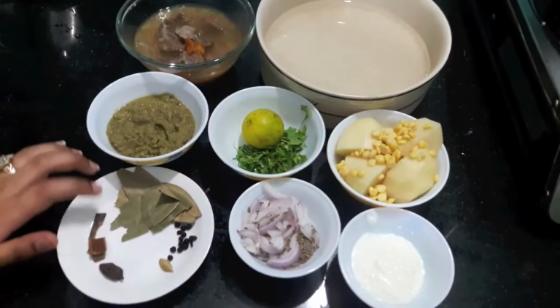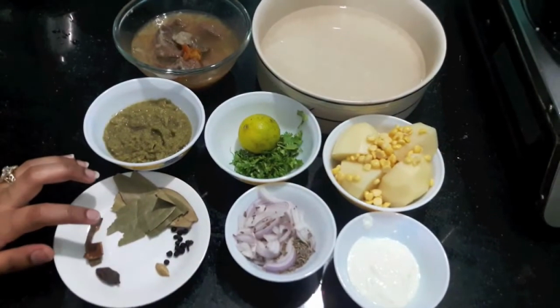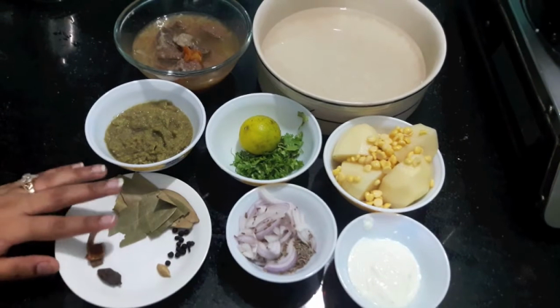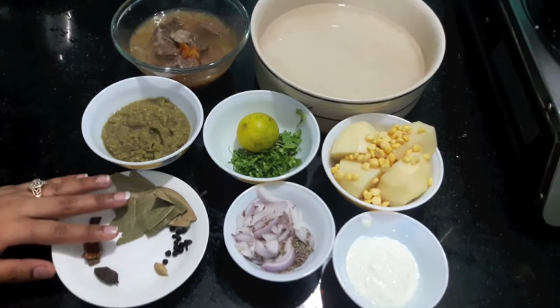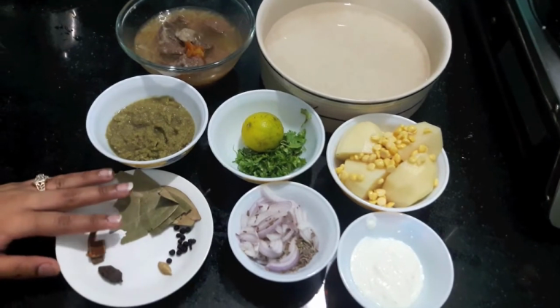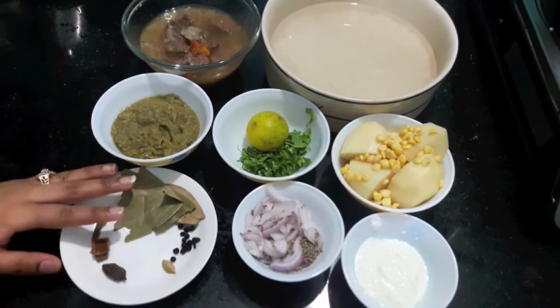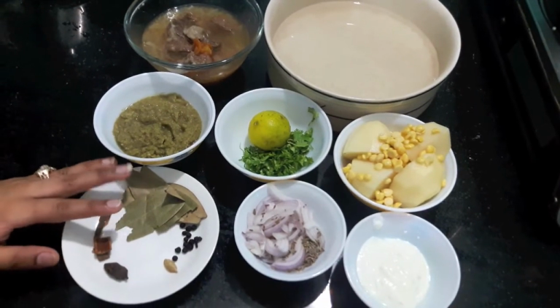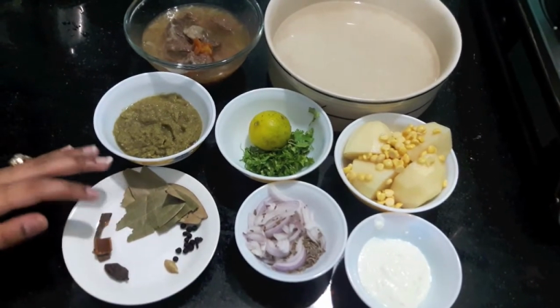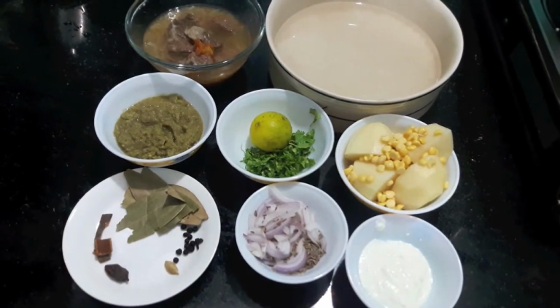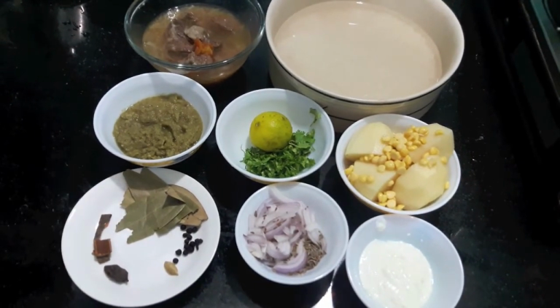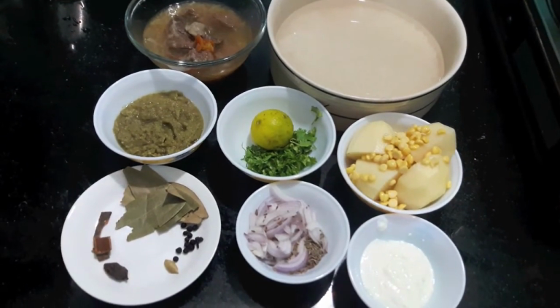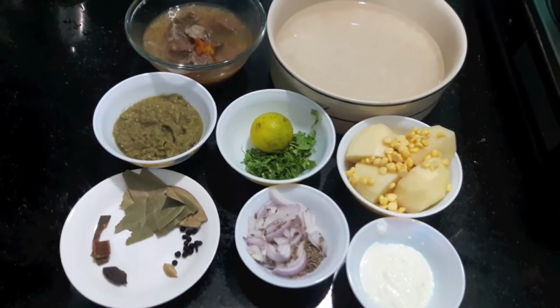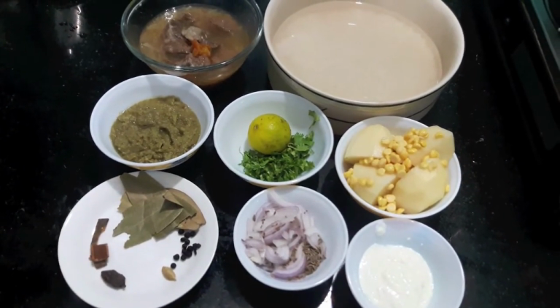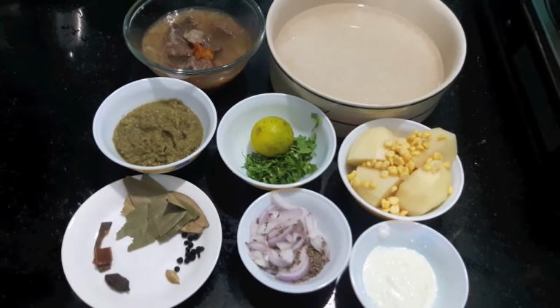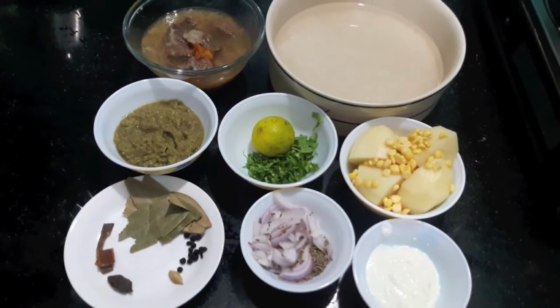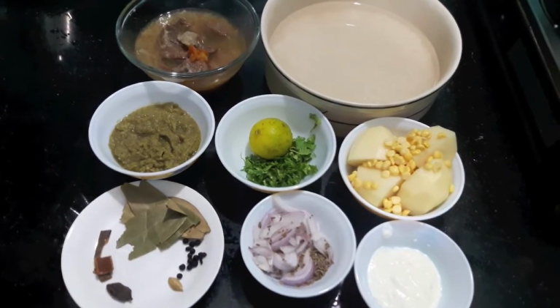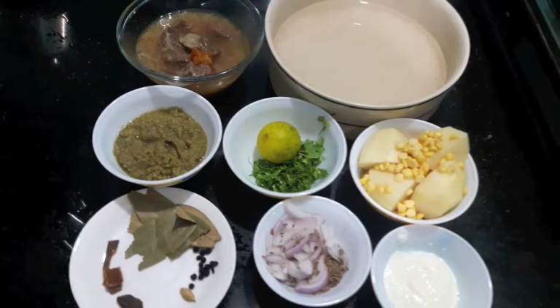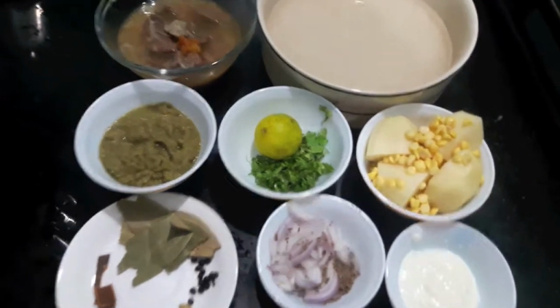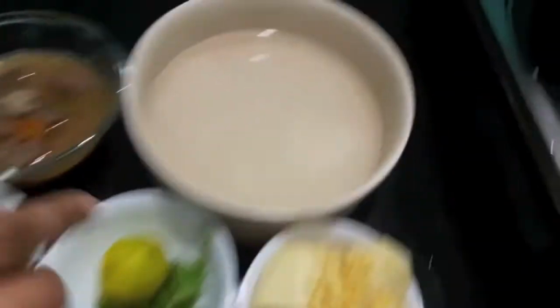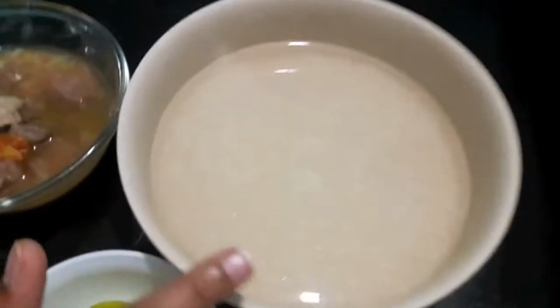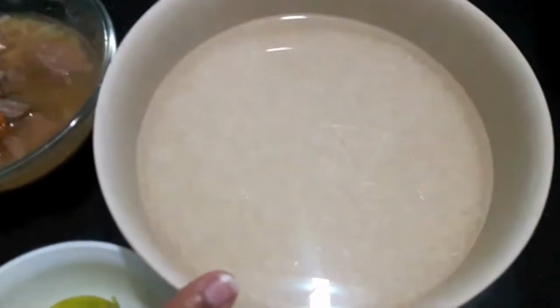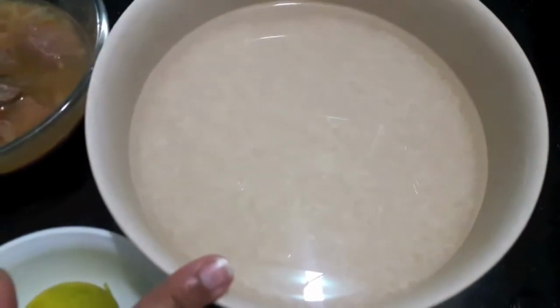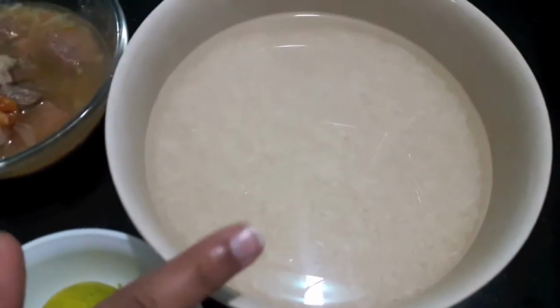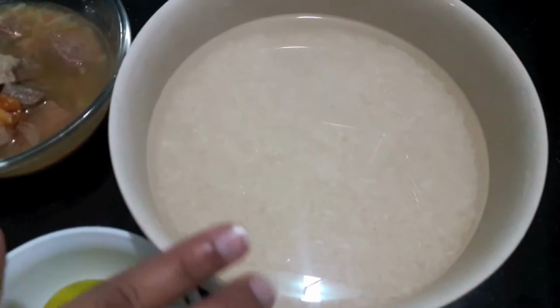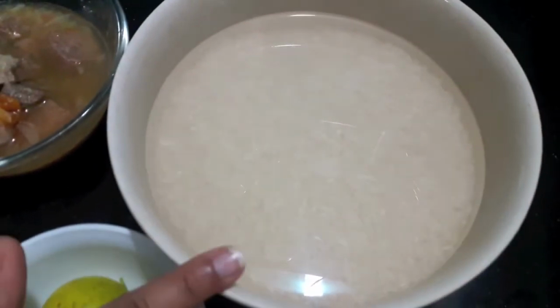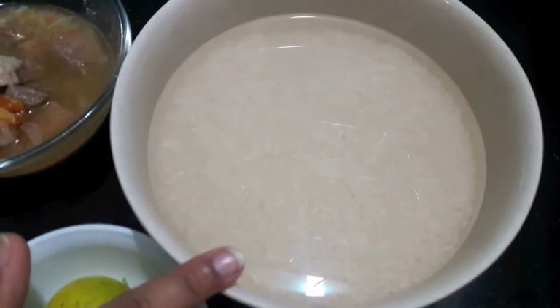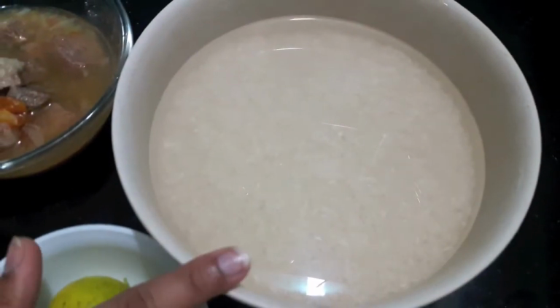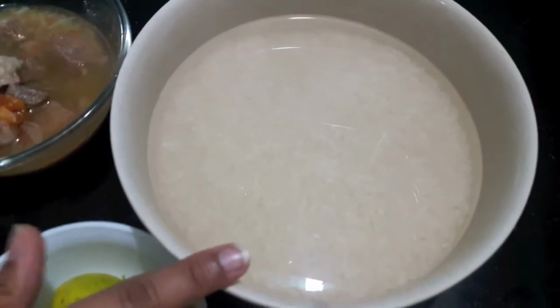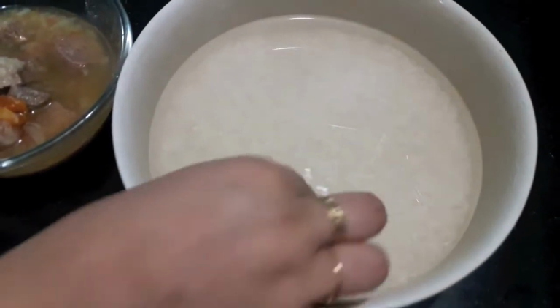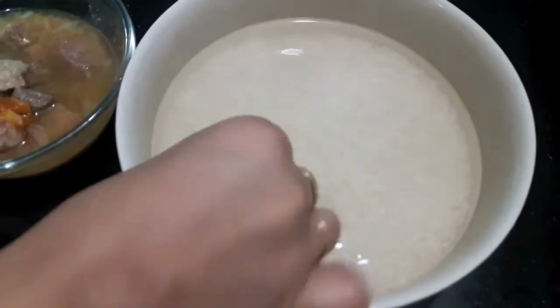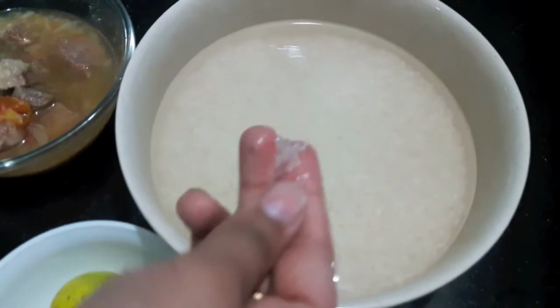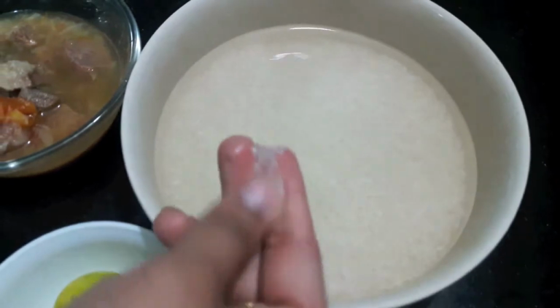Hello and welcome to my channel Shifa's Kitchen. Today I'm going to show you how to make mutton yakni pilav with Bengal gram. Let's start — here I have one and a half cups of rice which I have soaked in water.